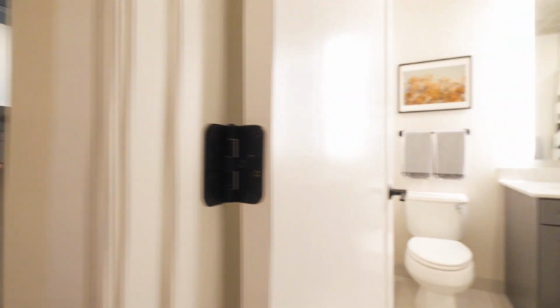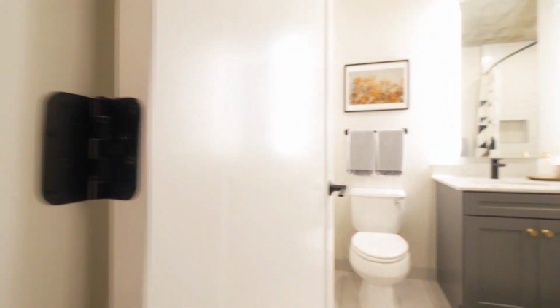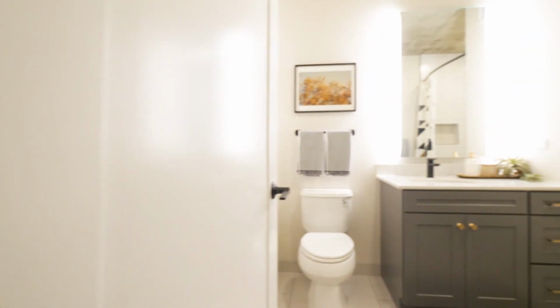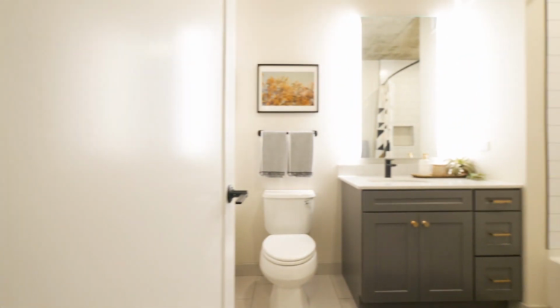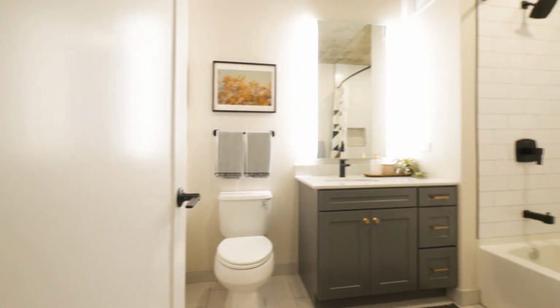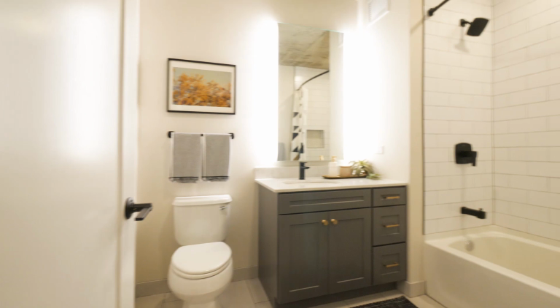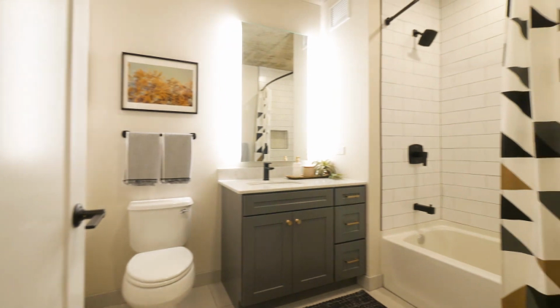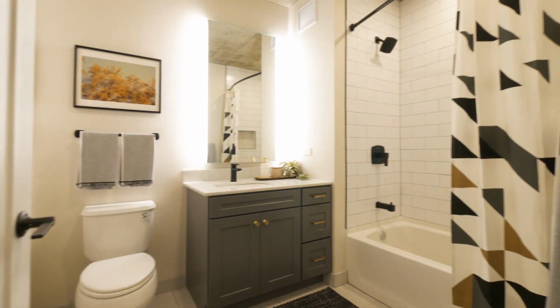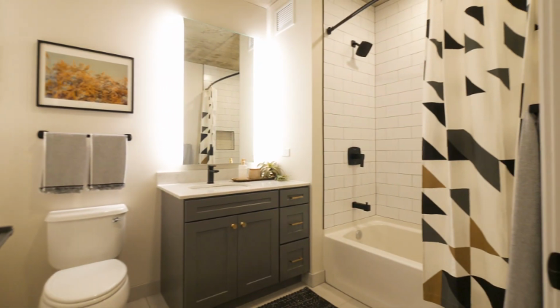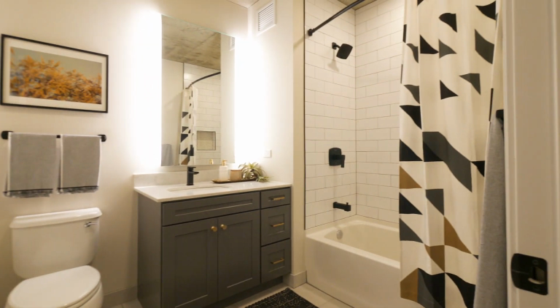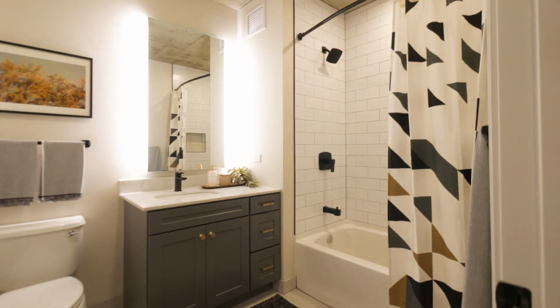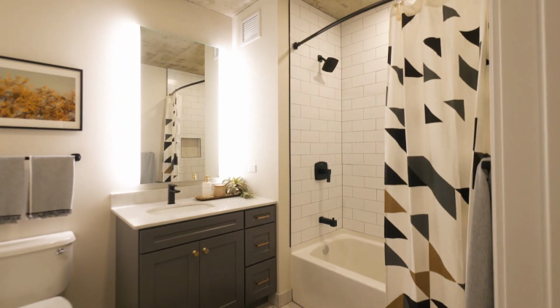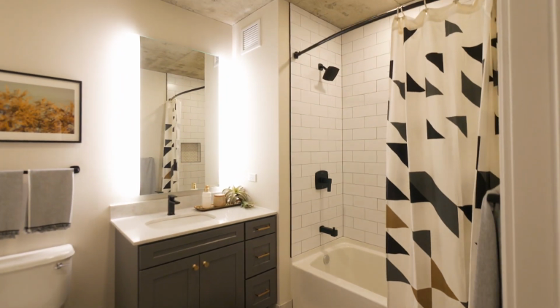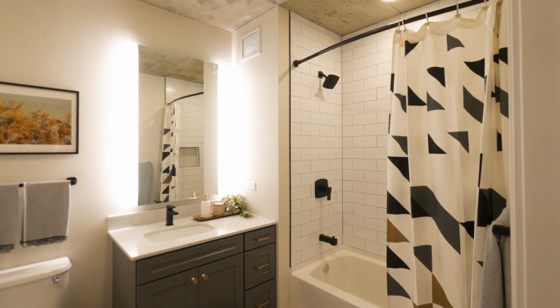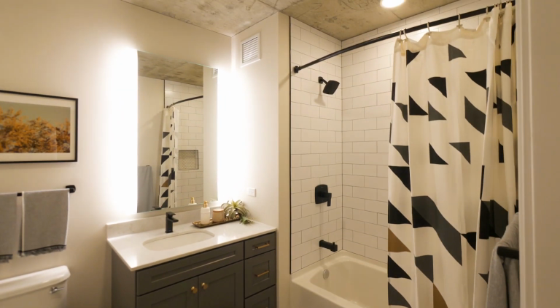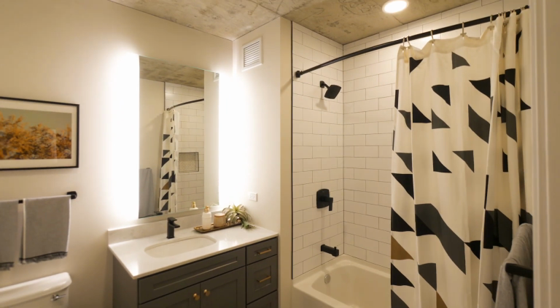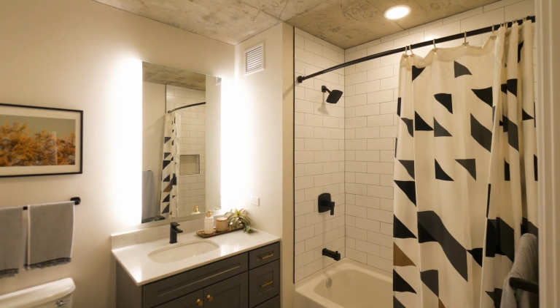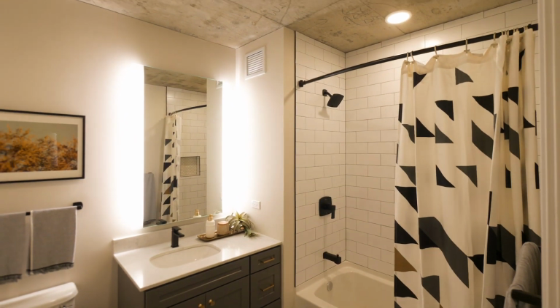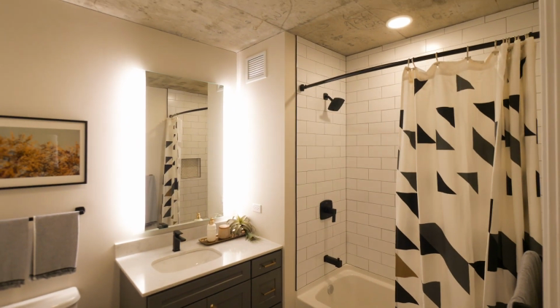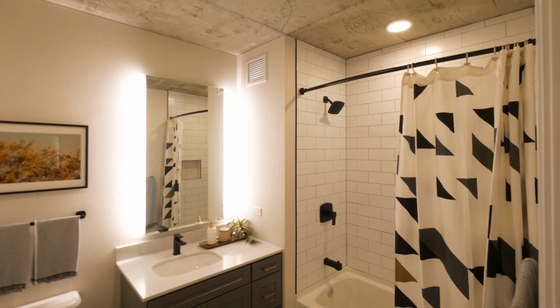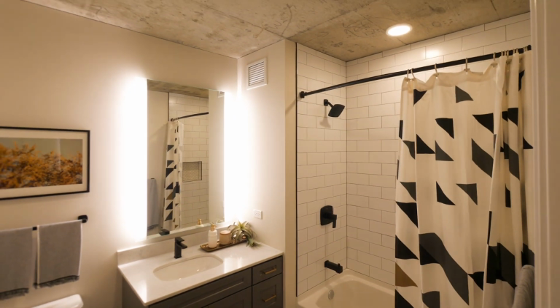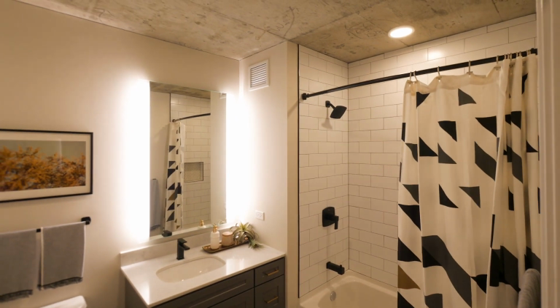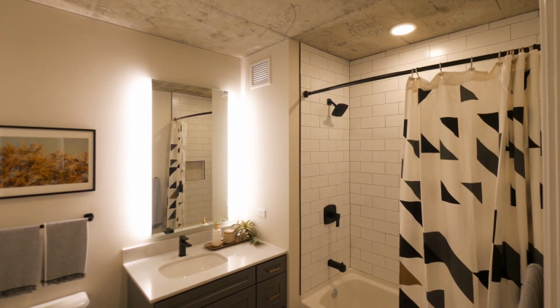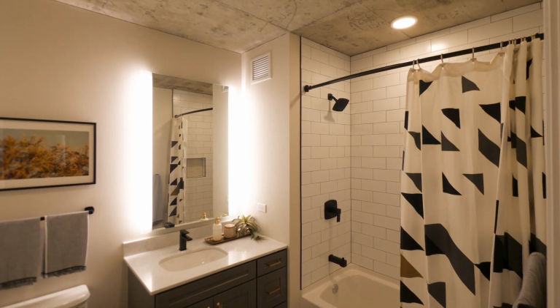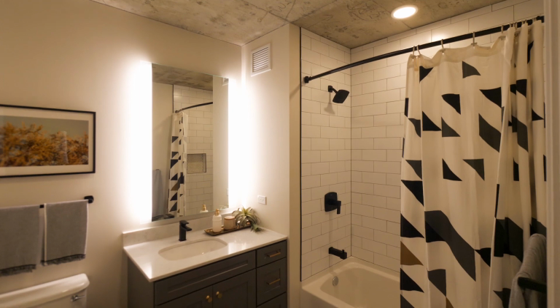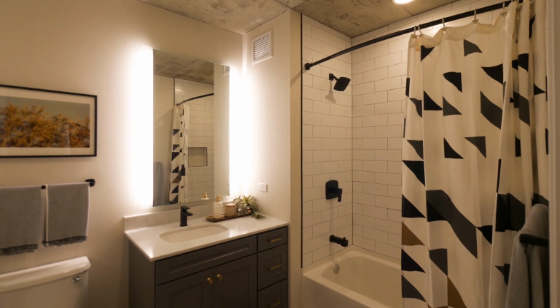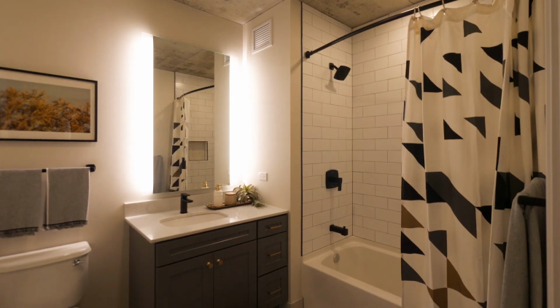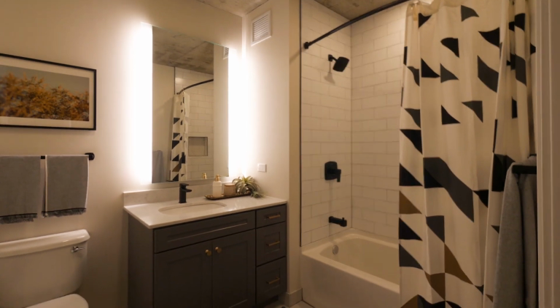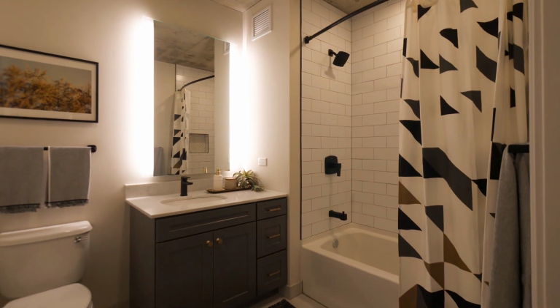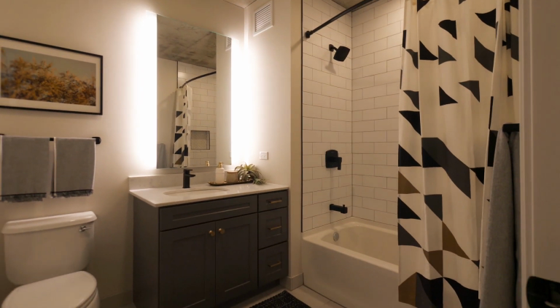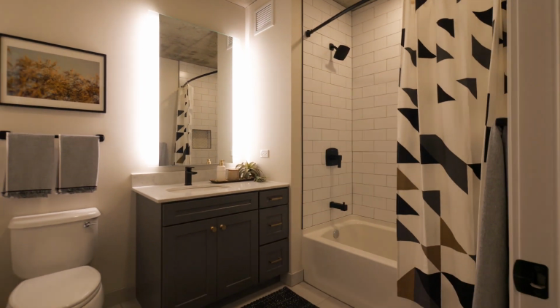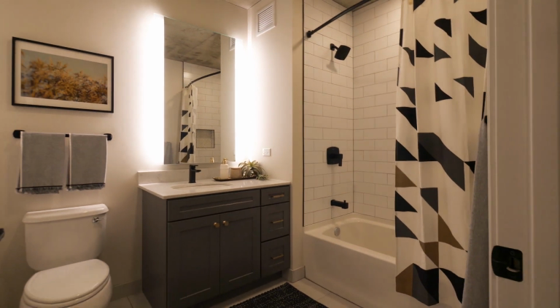Guest bath with very sleek finishes, same as the master. And again, you have that brushed concrete ceiling — great loft aesthetic.